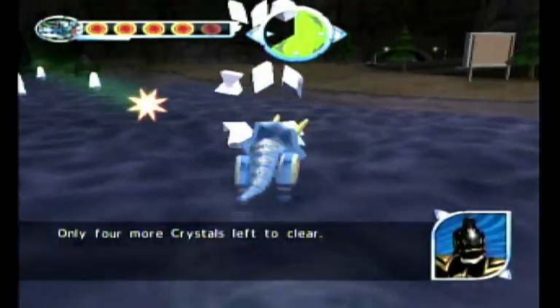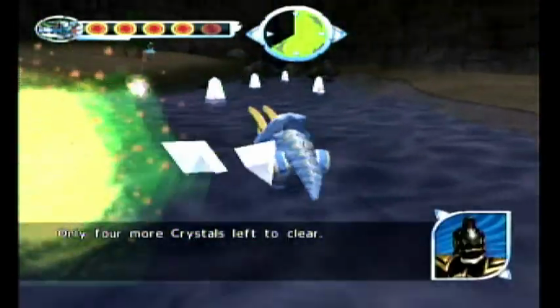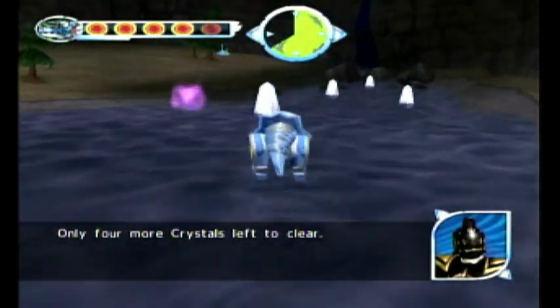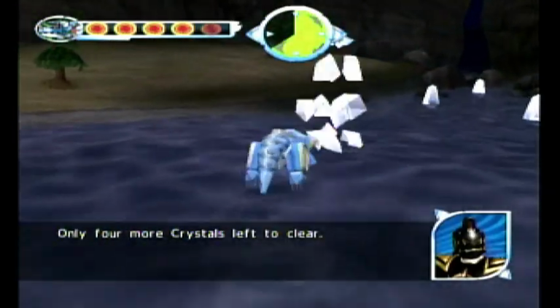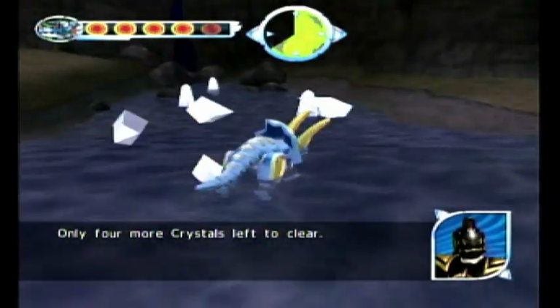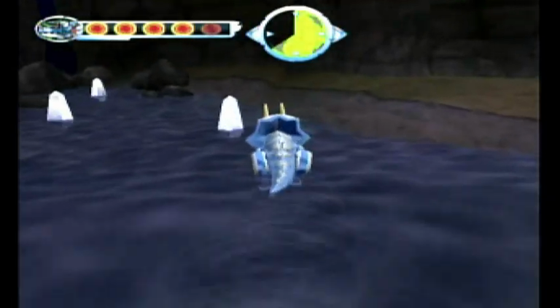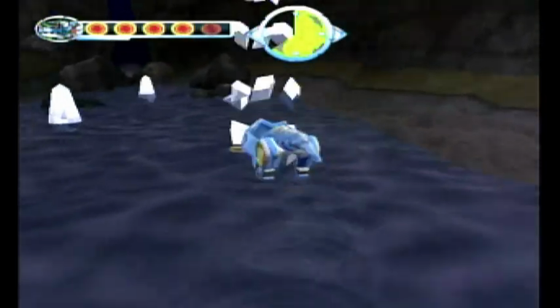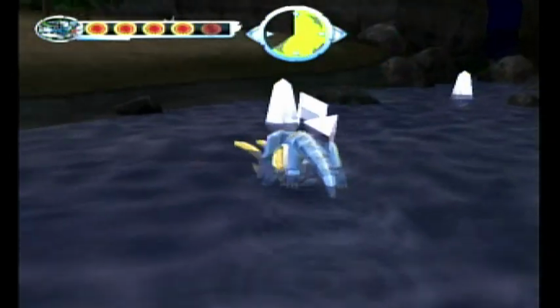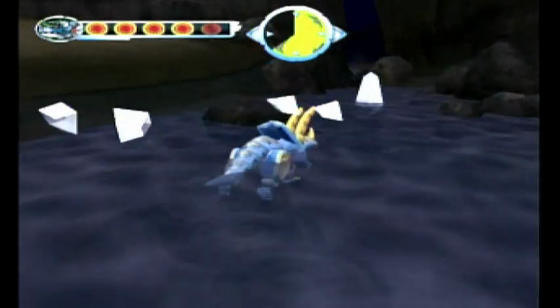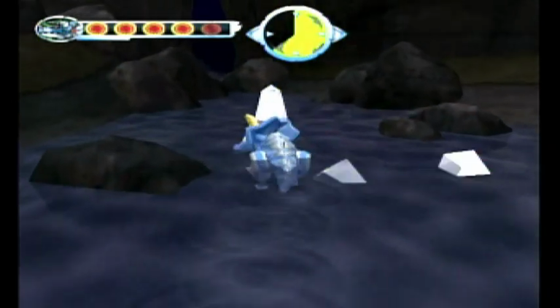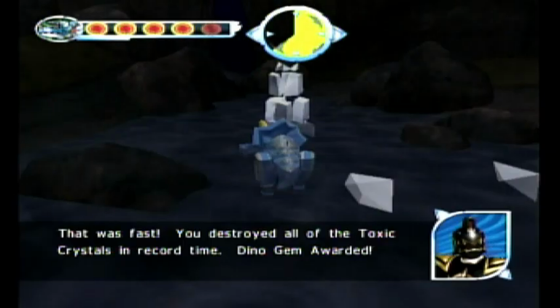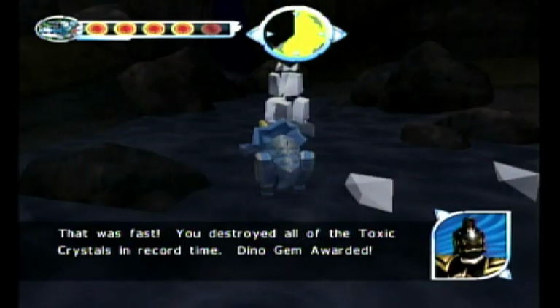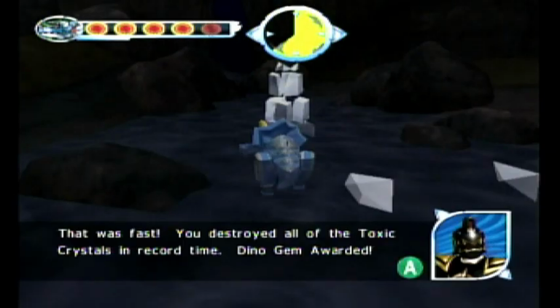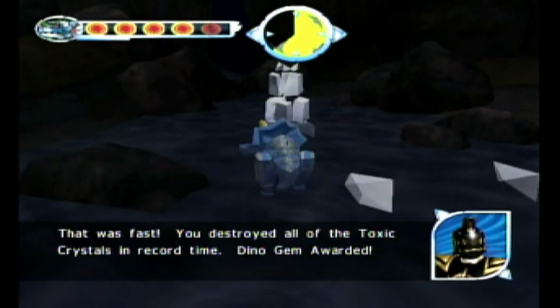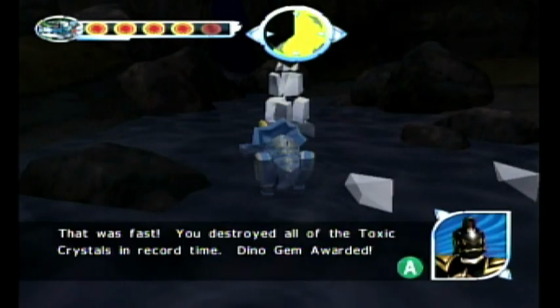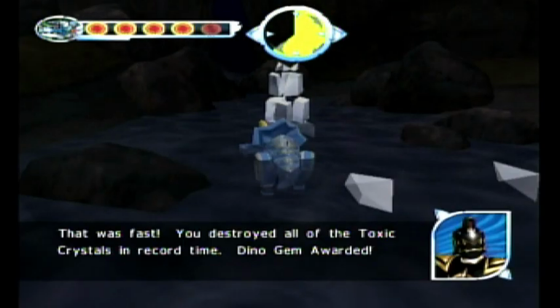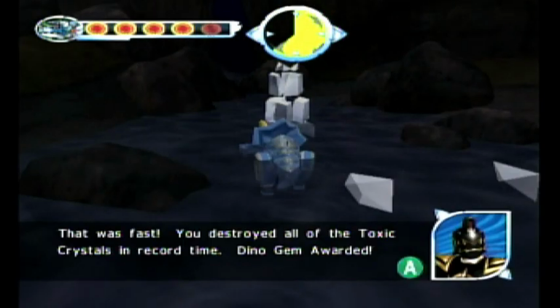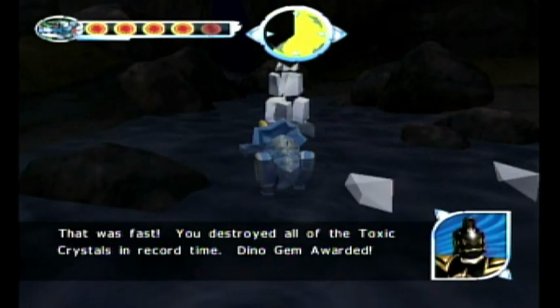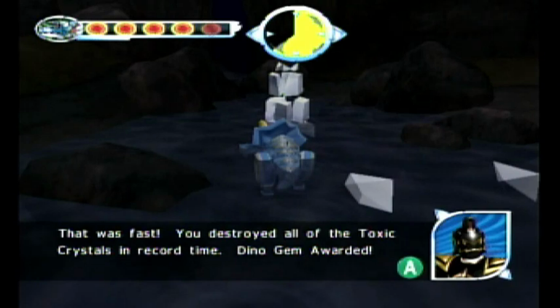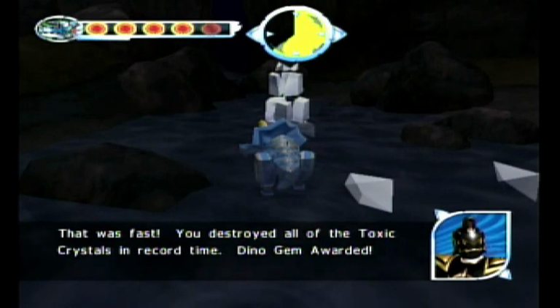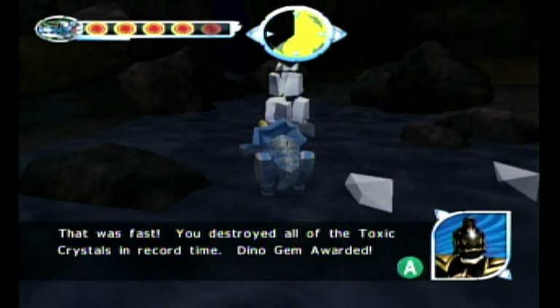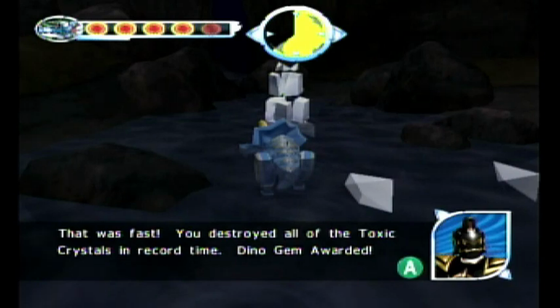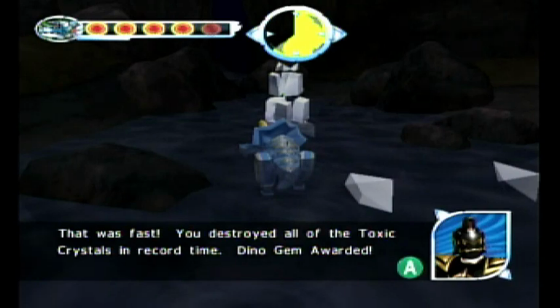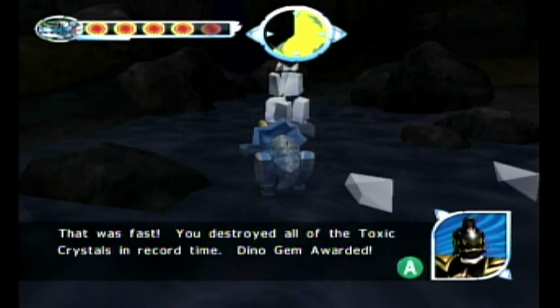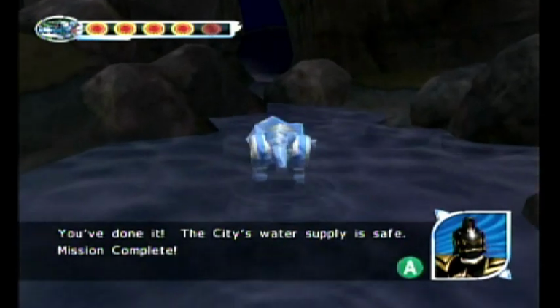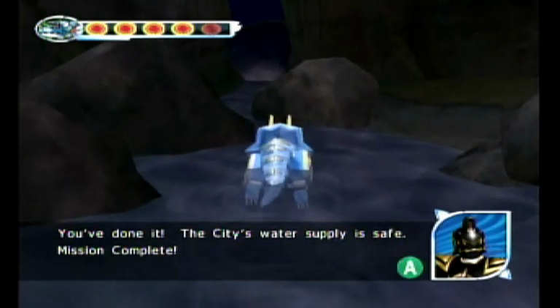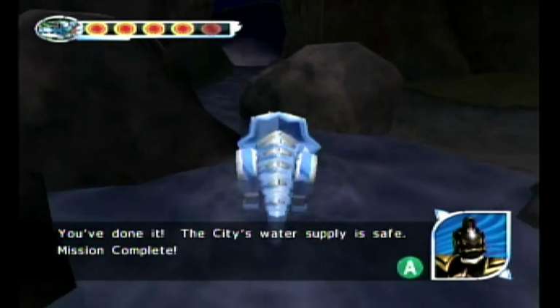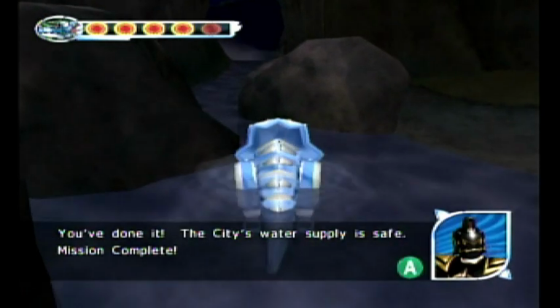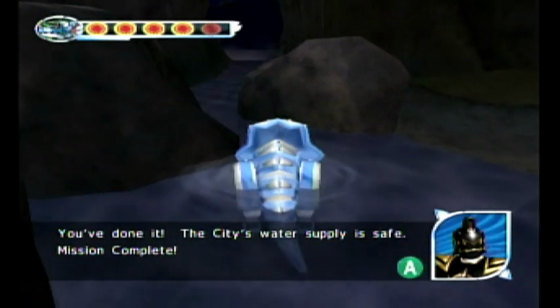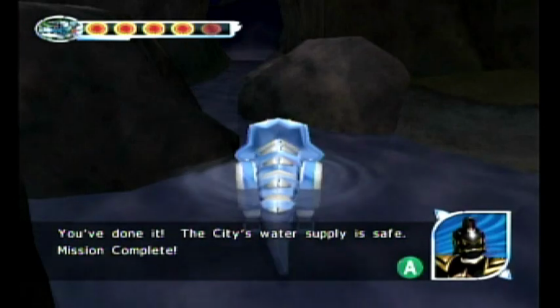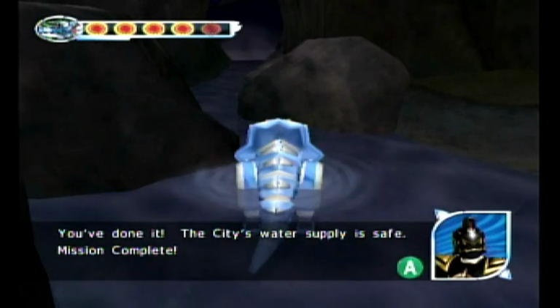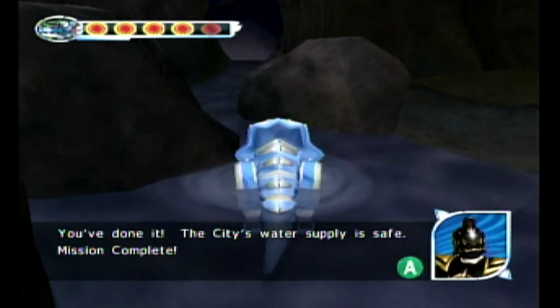Four more crystals left to destroy. That was fast! You destroyed all of the toxic crystals in record time. Dino Gem awarded. You've done it! The city's water supply is safe. Mission complete.